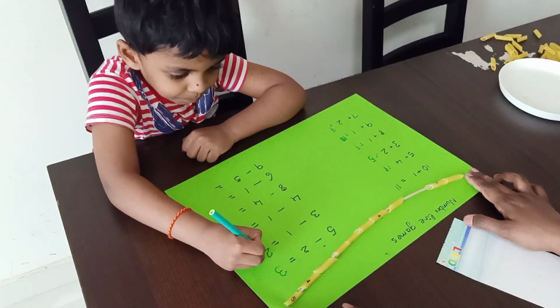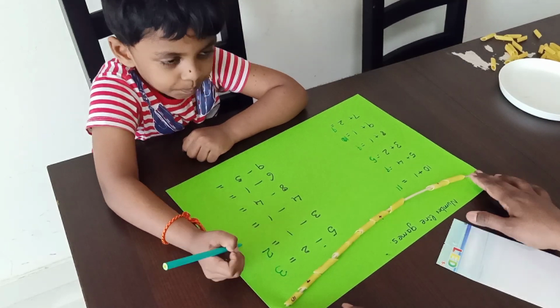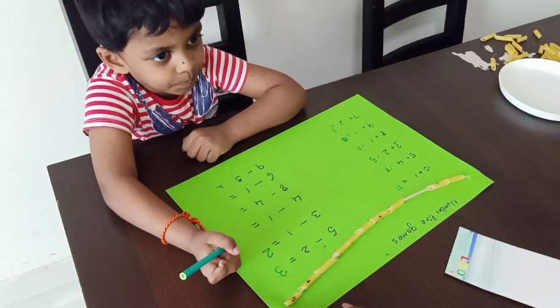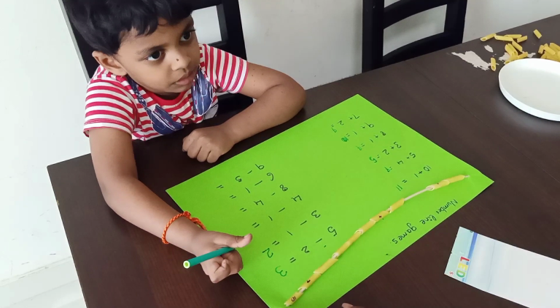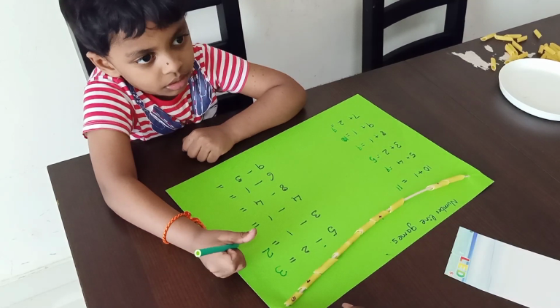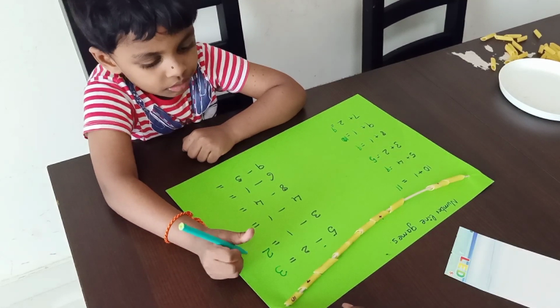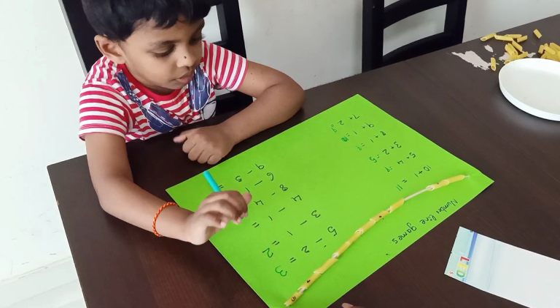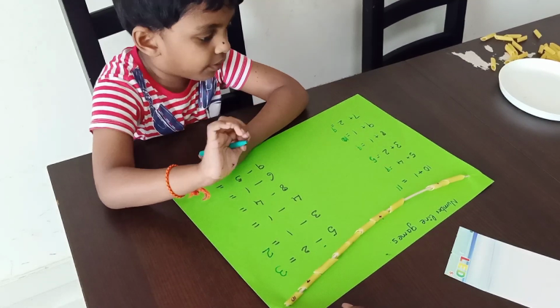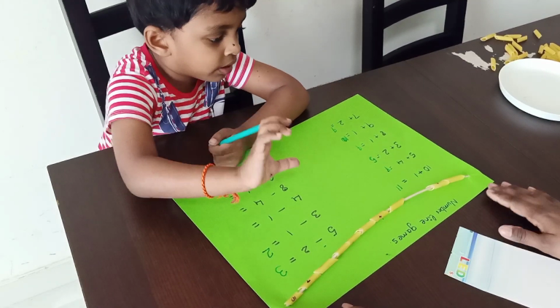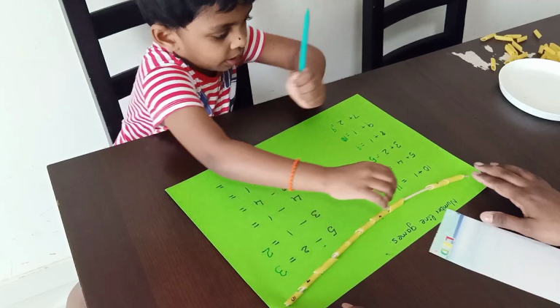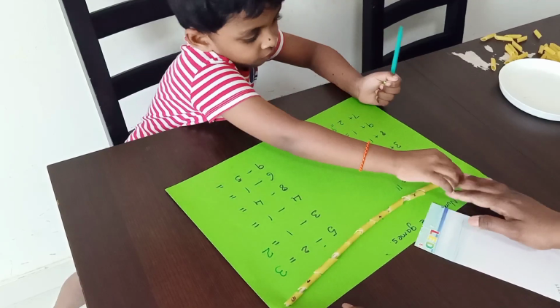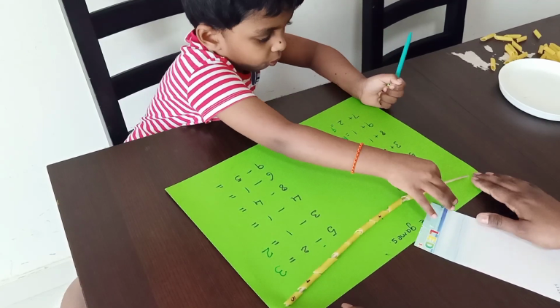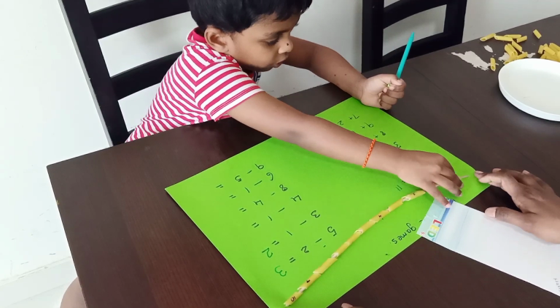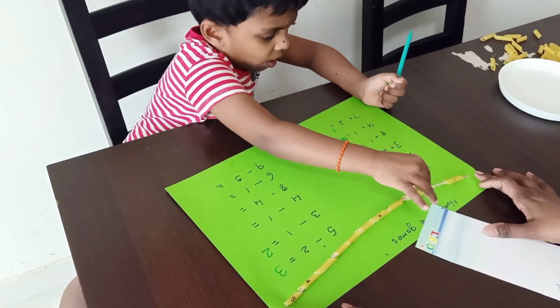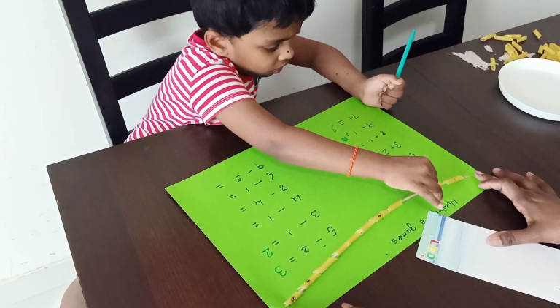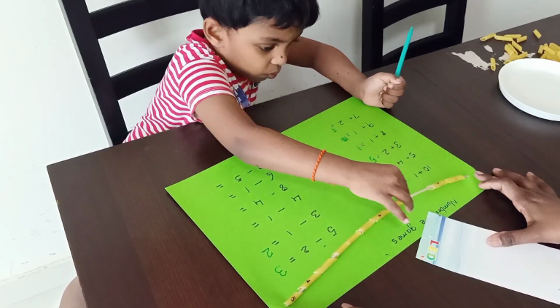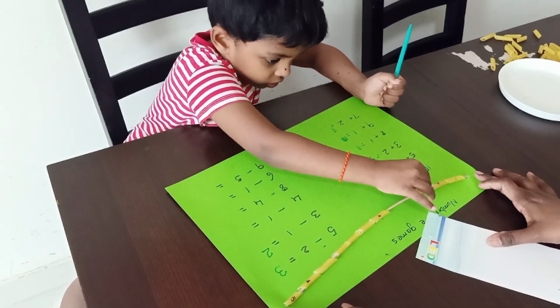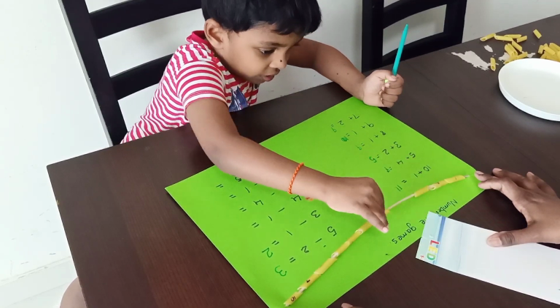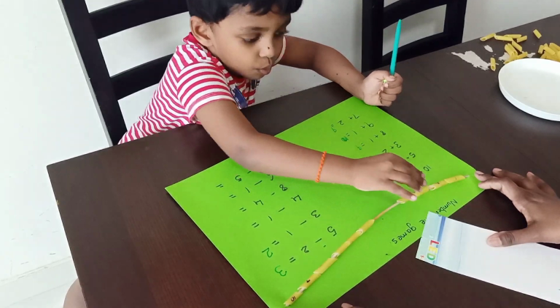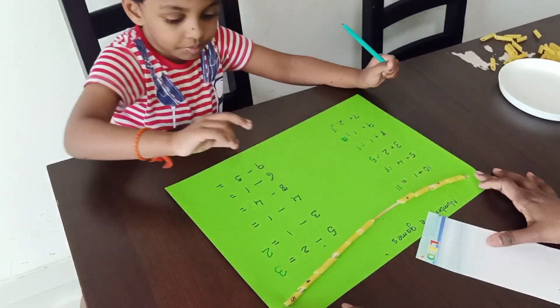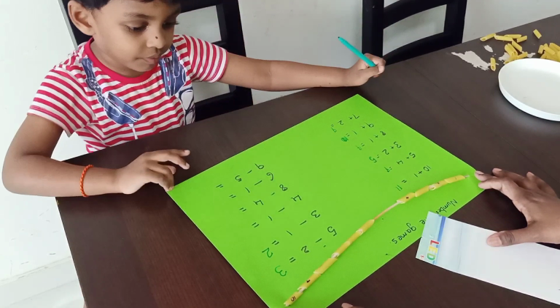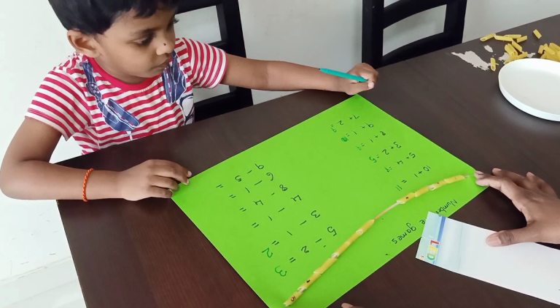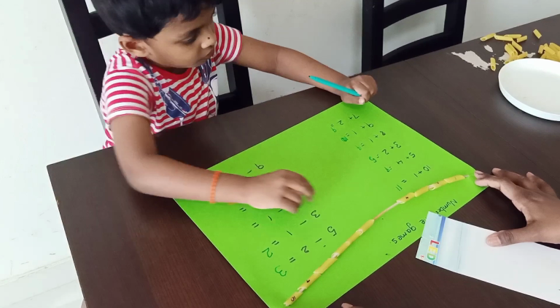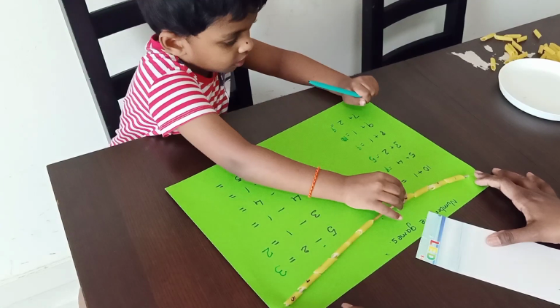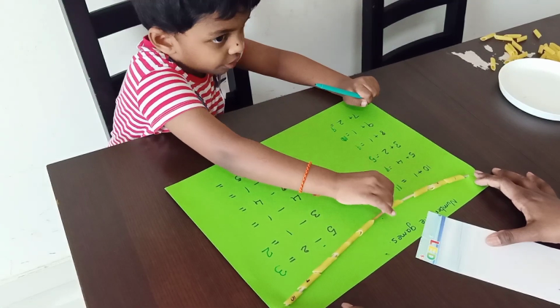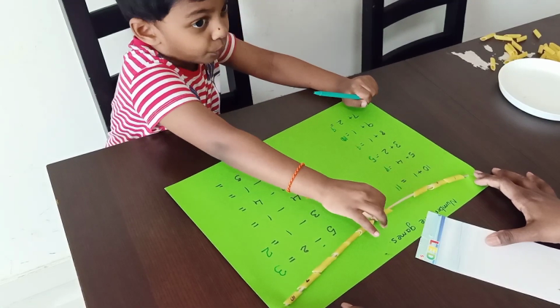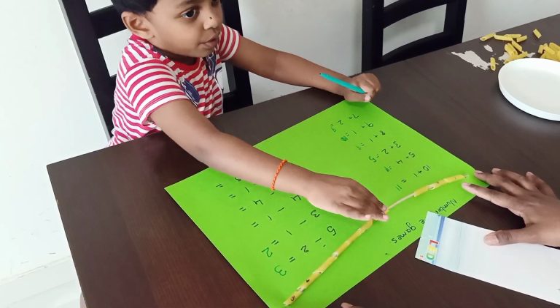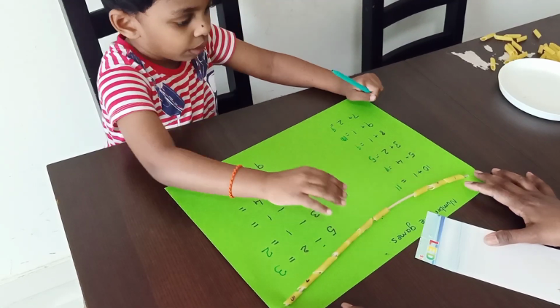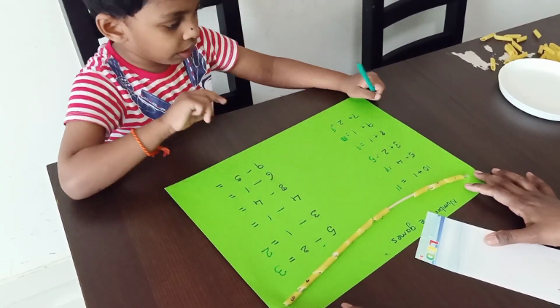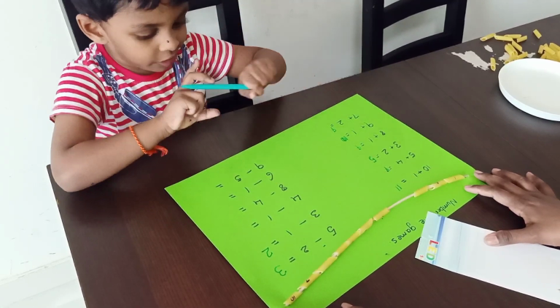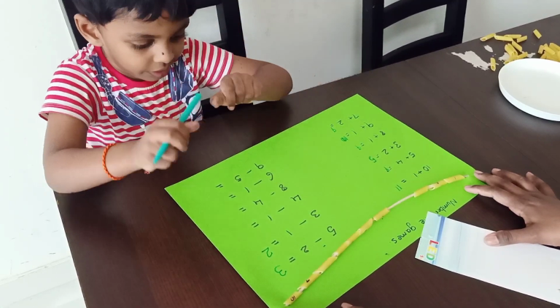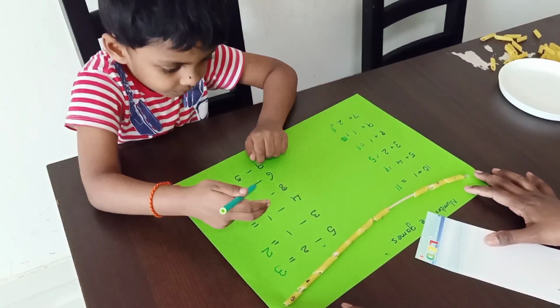Four minus one. First step: four. One, two, three, four. Minus one — take one out. What is the answer? Three. Good.